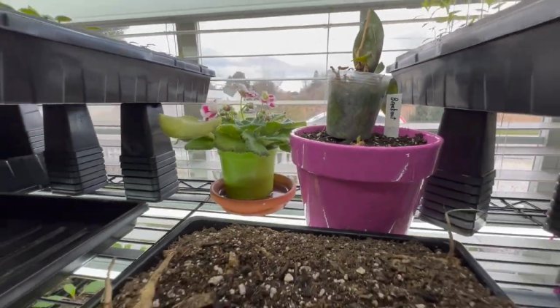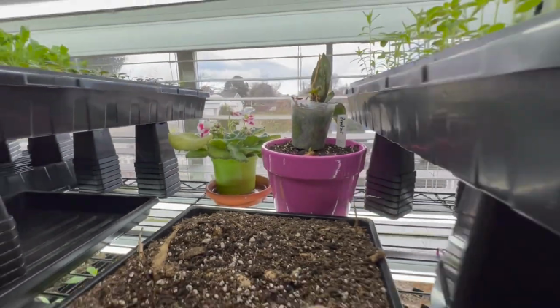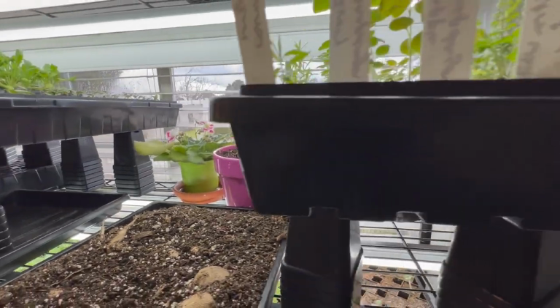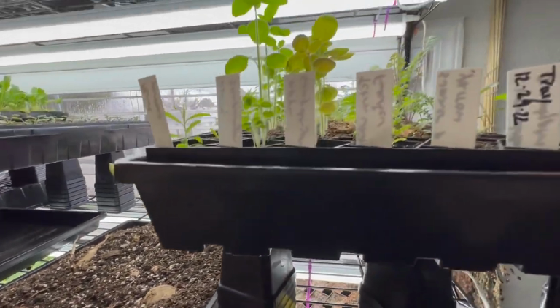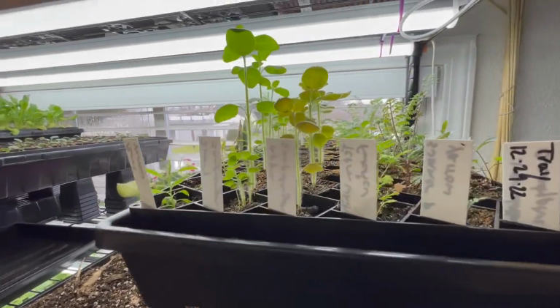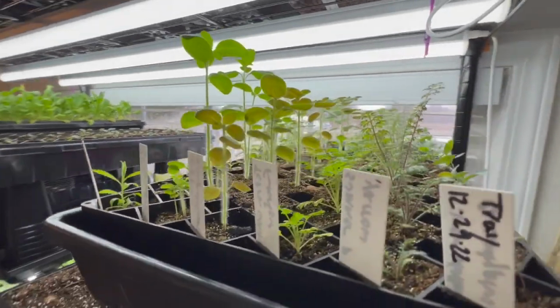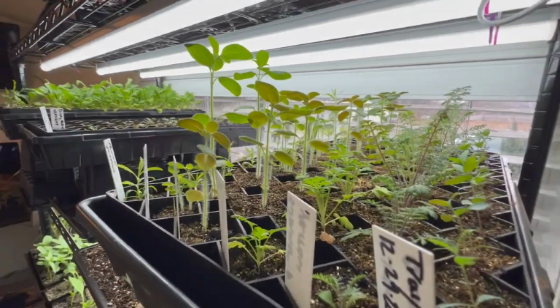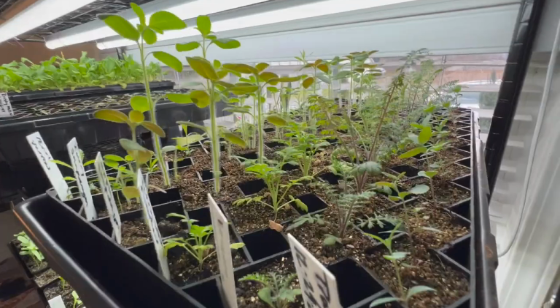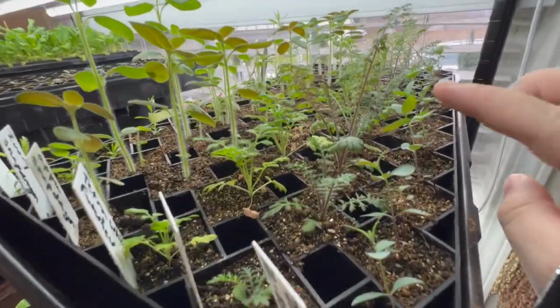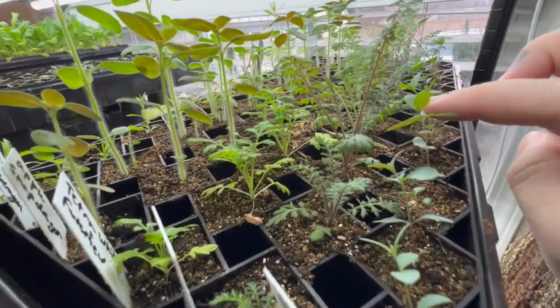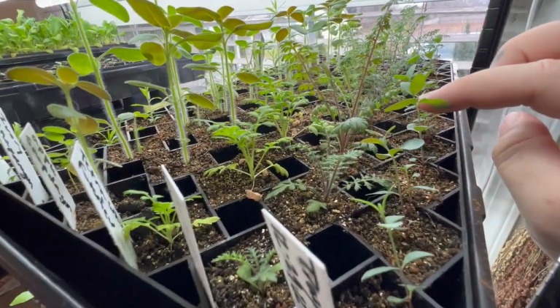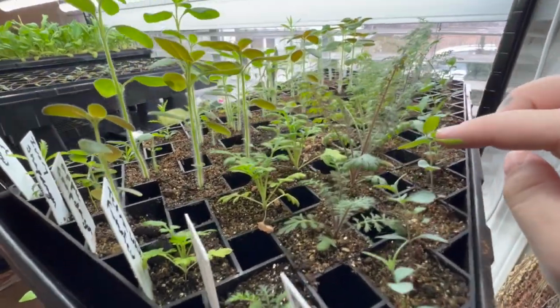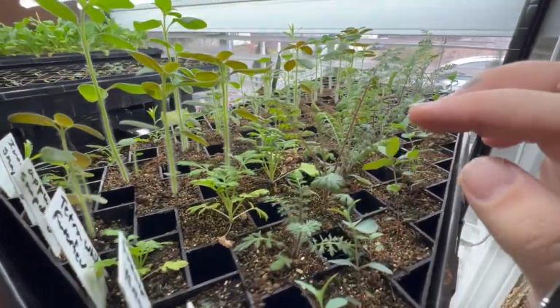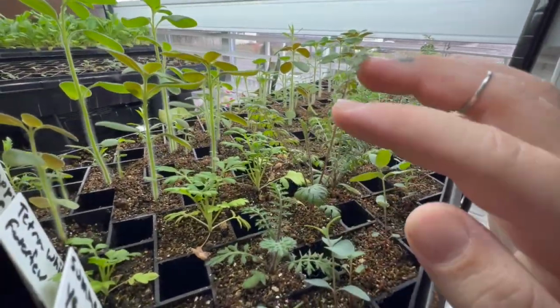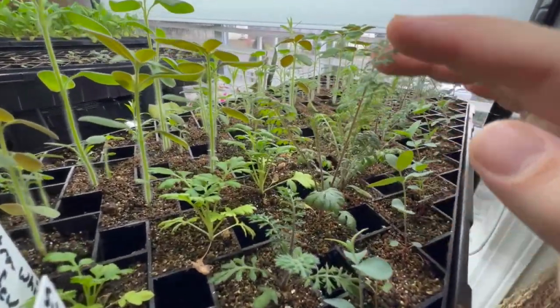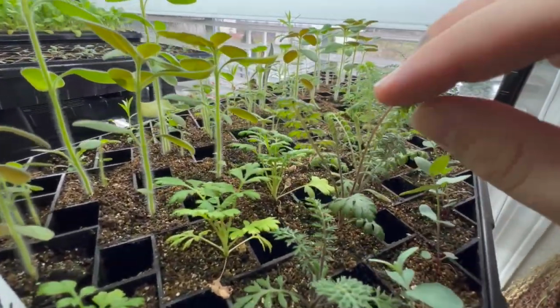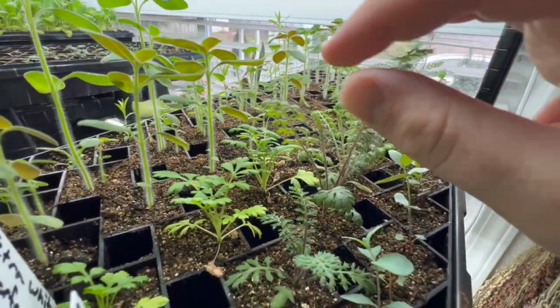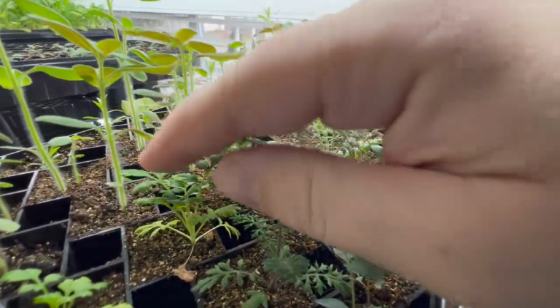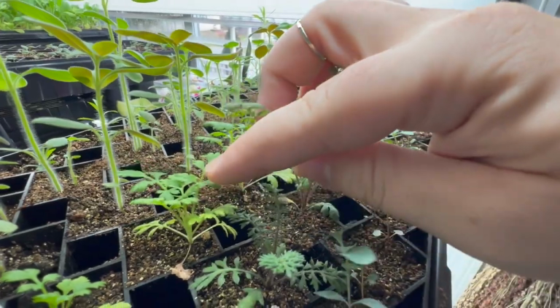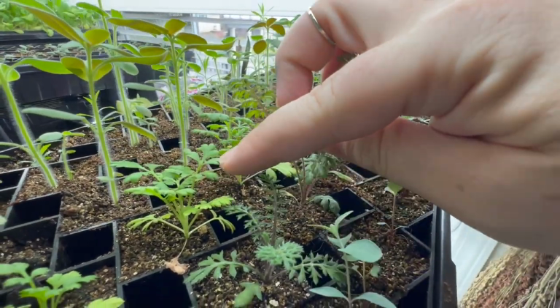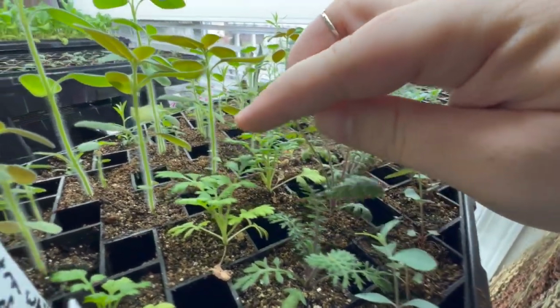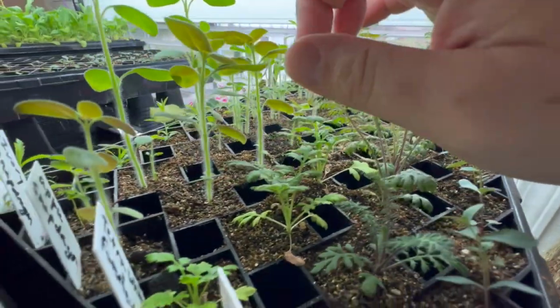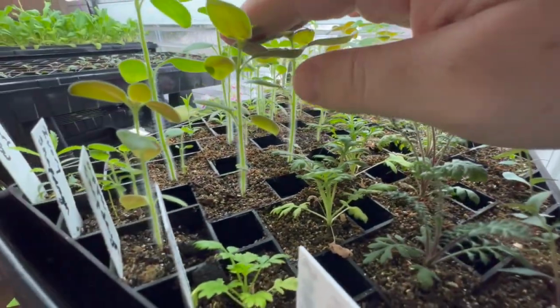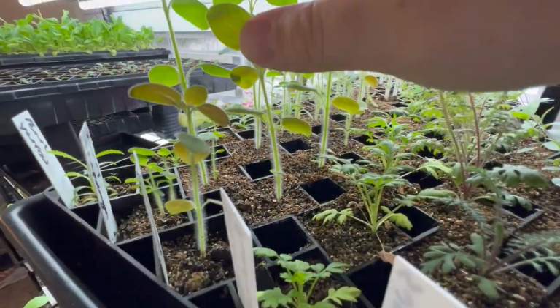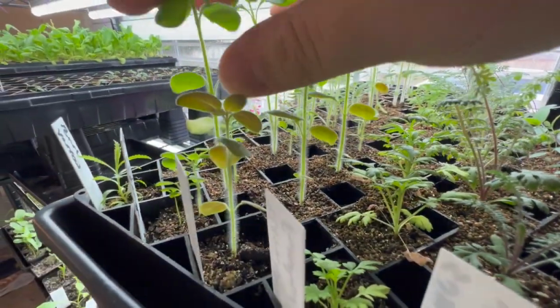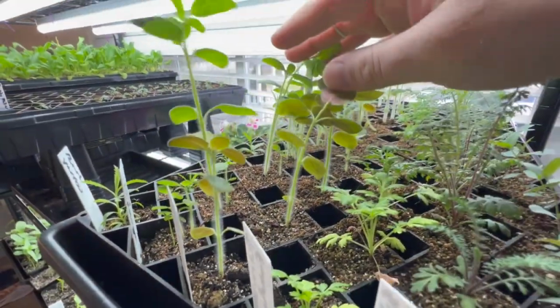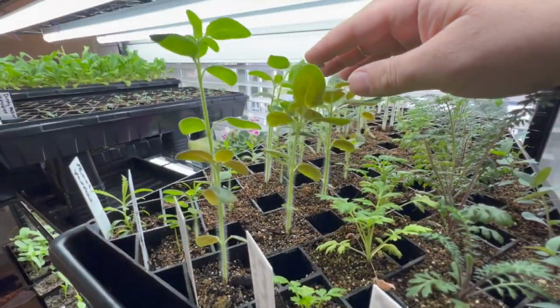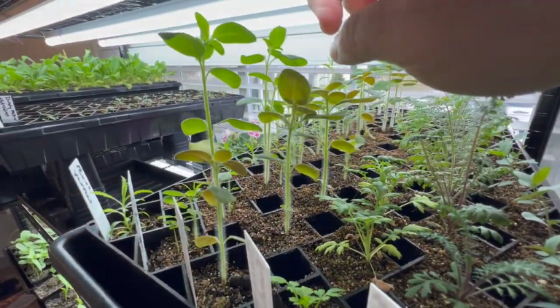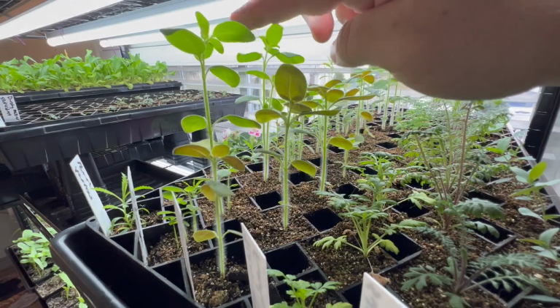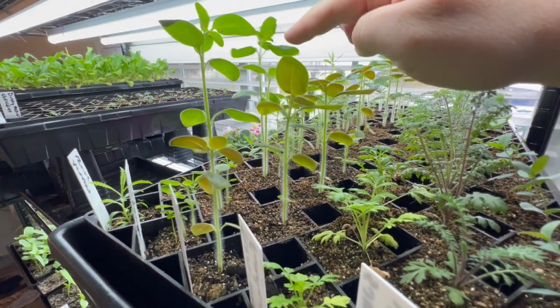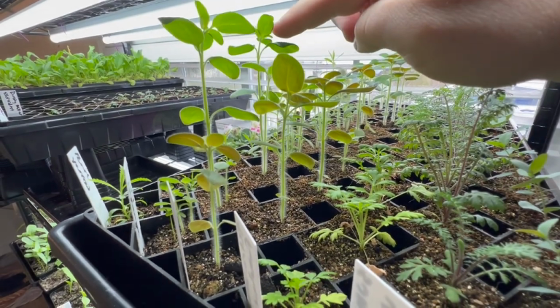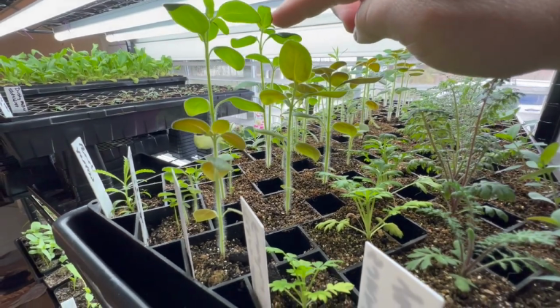Up here this is just a mix of things. This is some eucalyptus. What is this? This is some yarrow. Some feverfew. And then I have a couple snapdragons that I need to come in and start pinching now that they're tall enough.